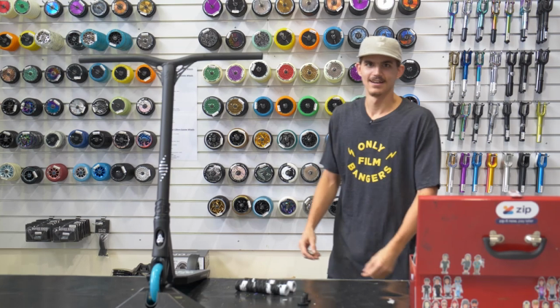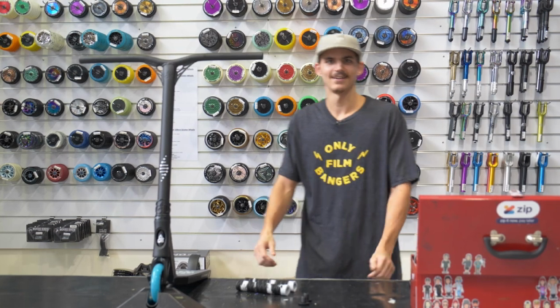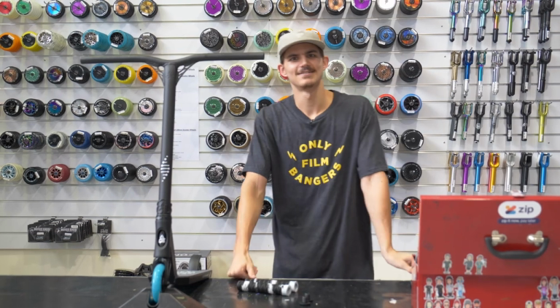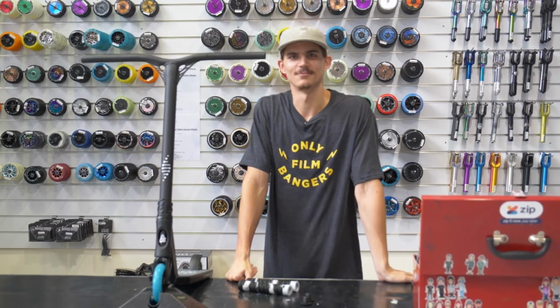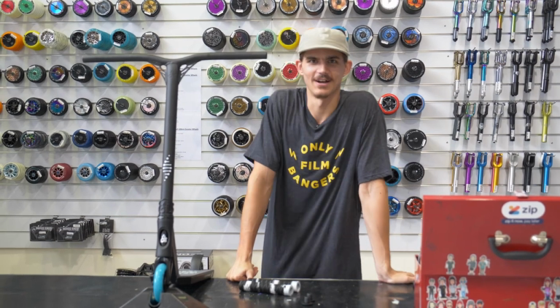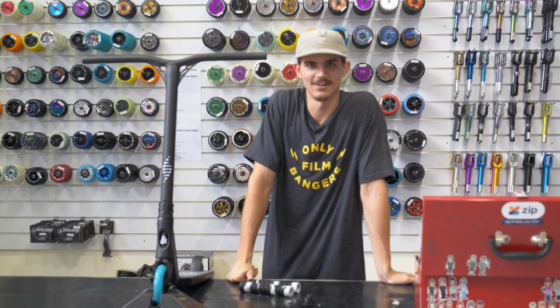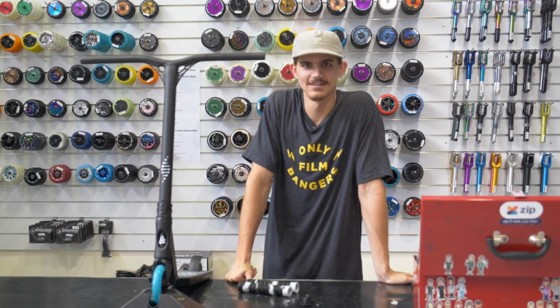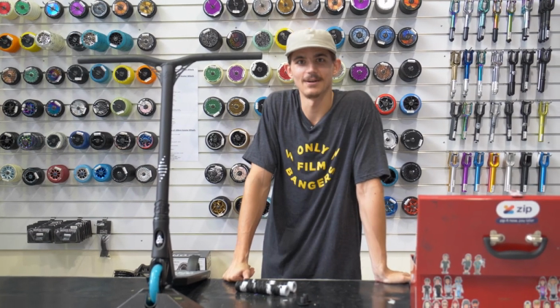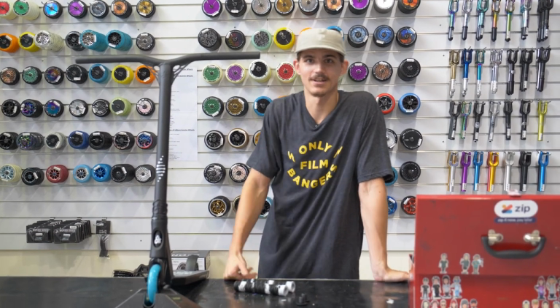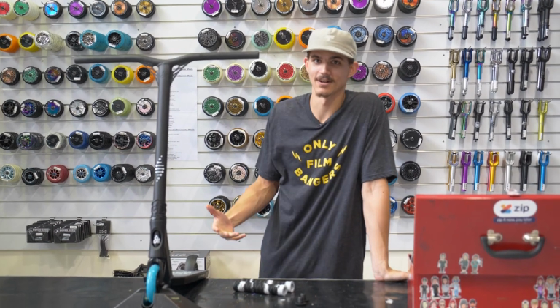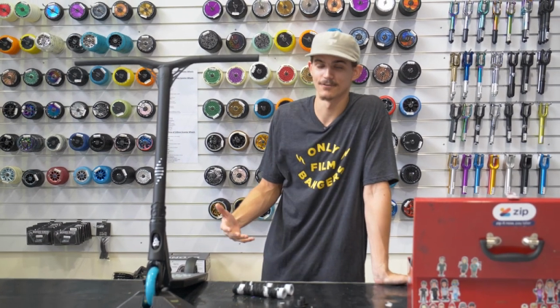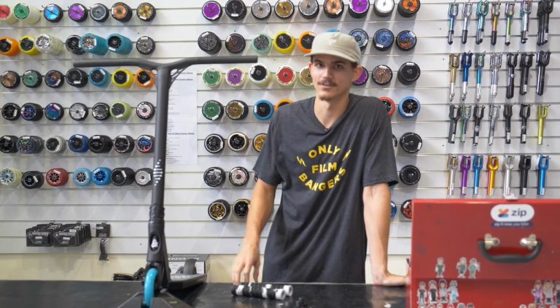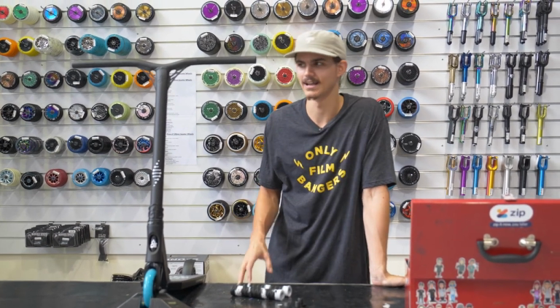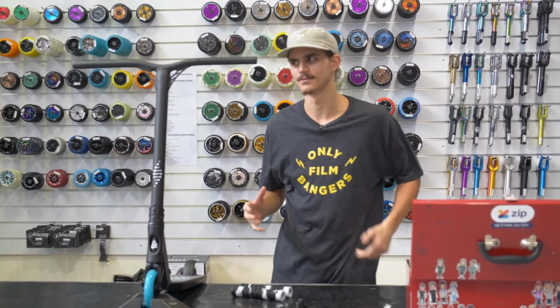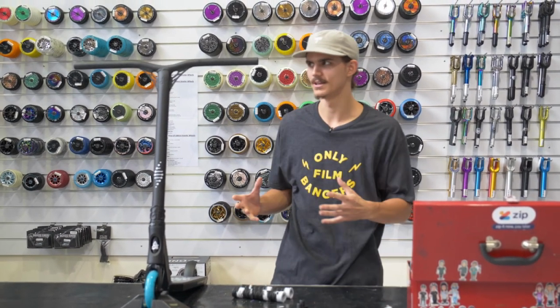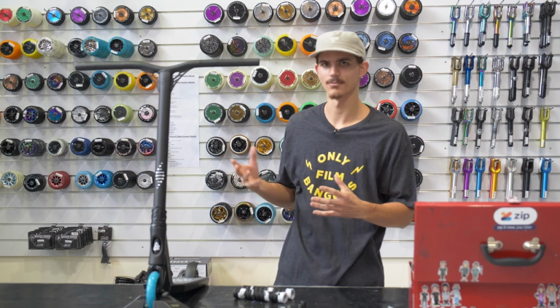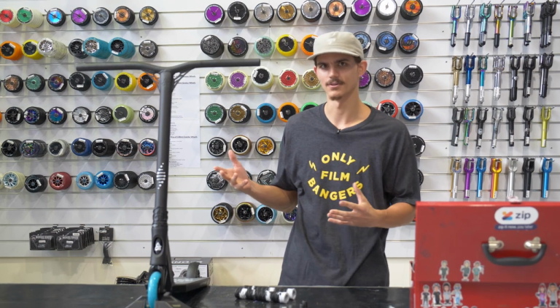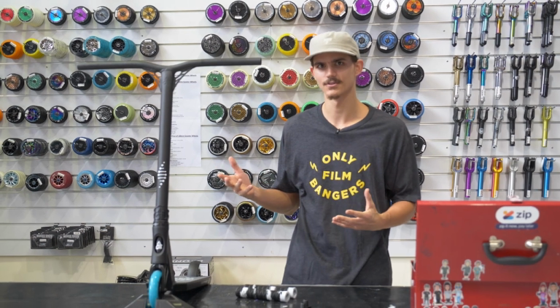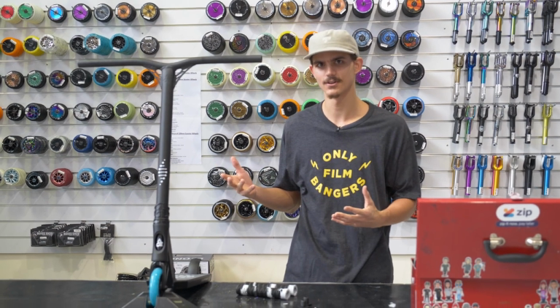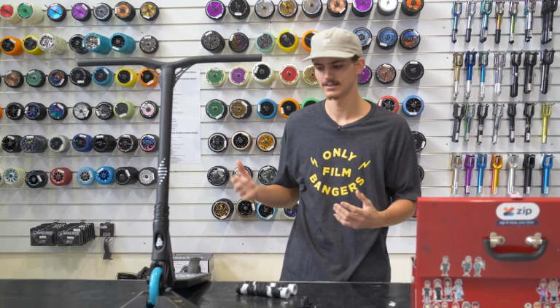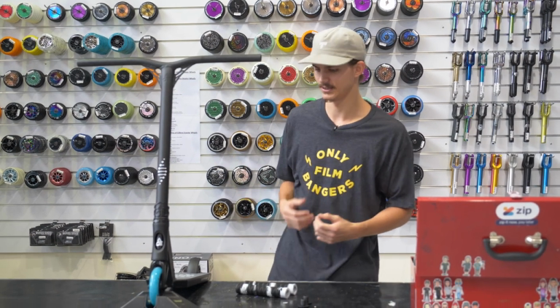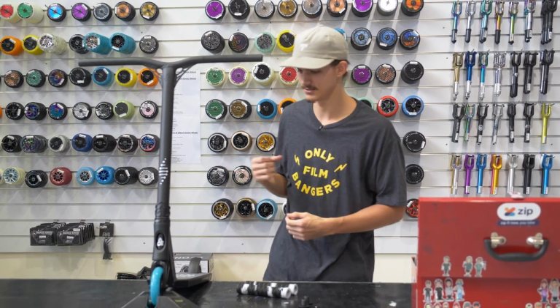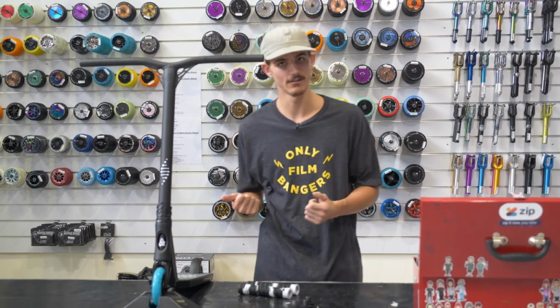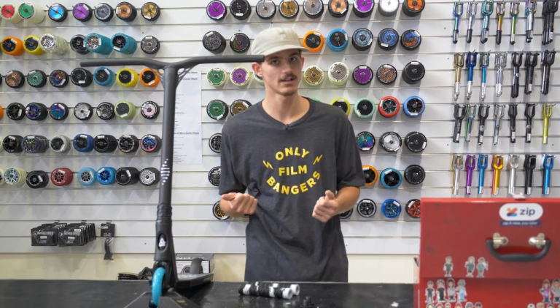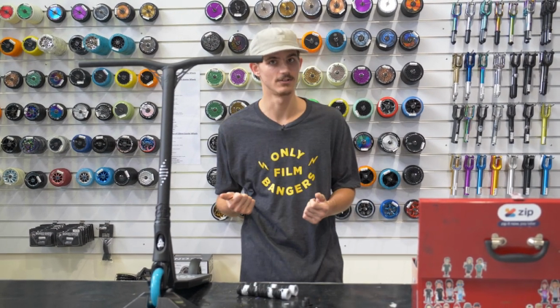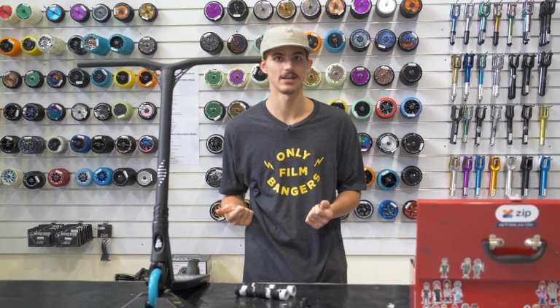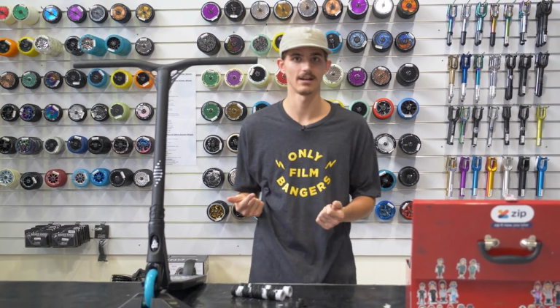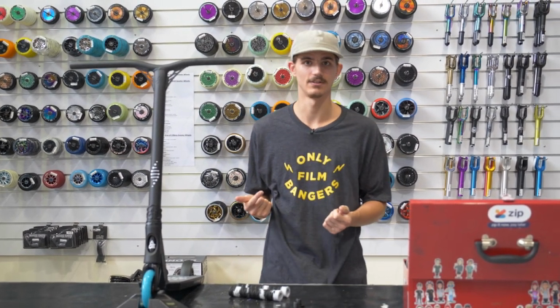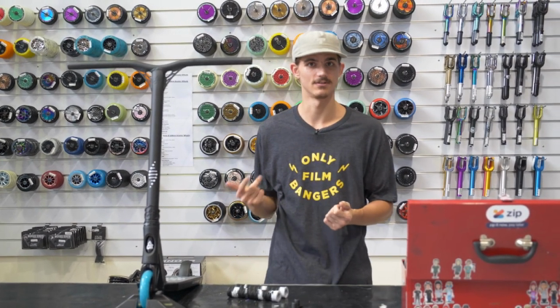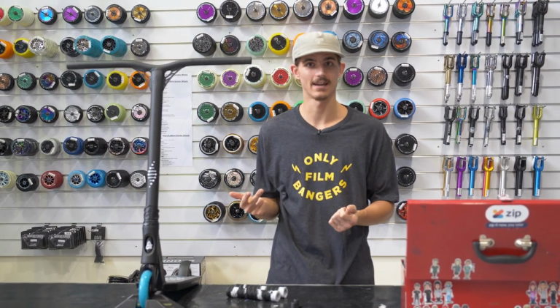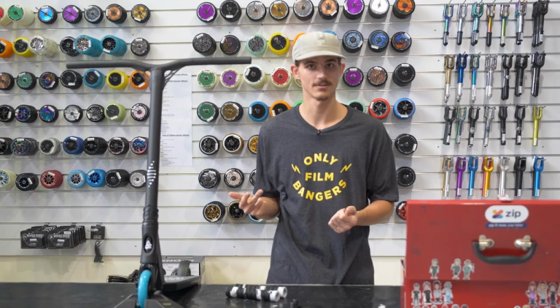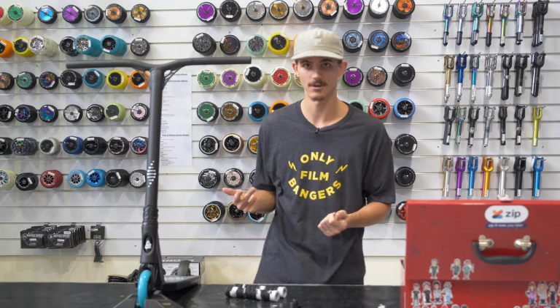Hey guys, it's Jake from Scooter Hut Online. Today we're just going to be running you through the couple different ways you can pop your grips on your scooter. You can use degreaser, you can use hairspray, and you can use an air compressor as well.